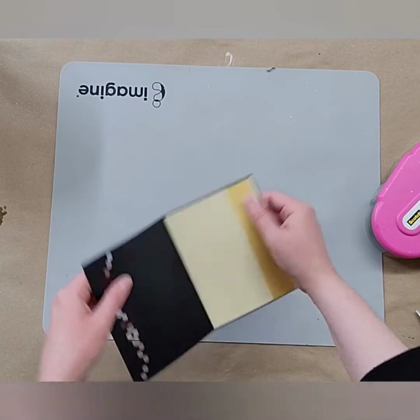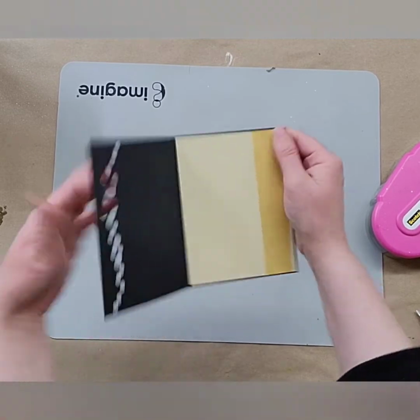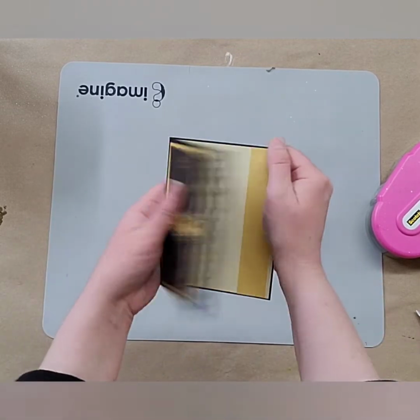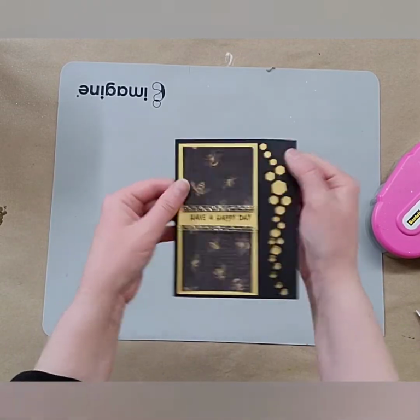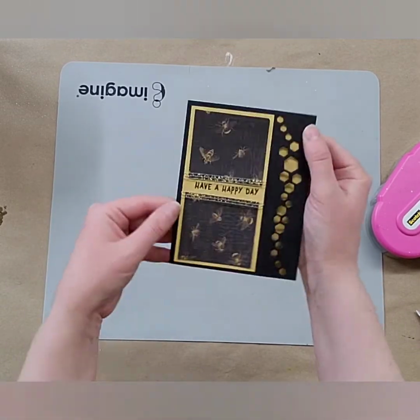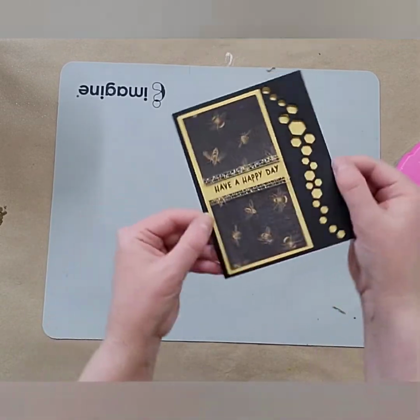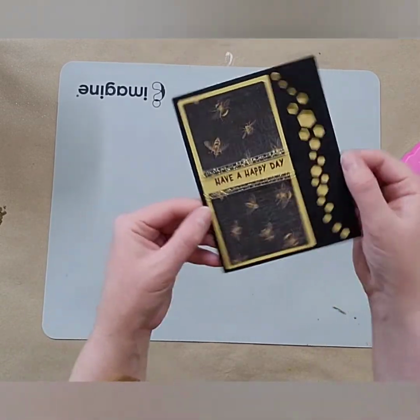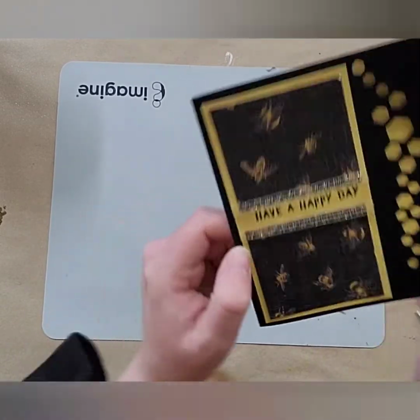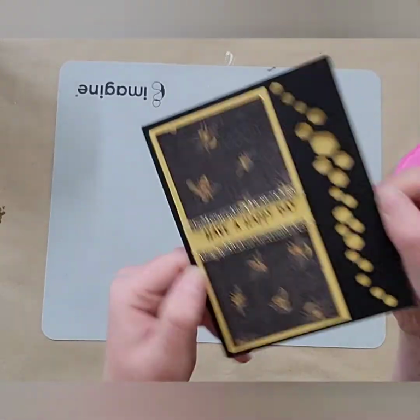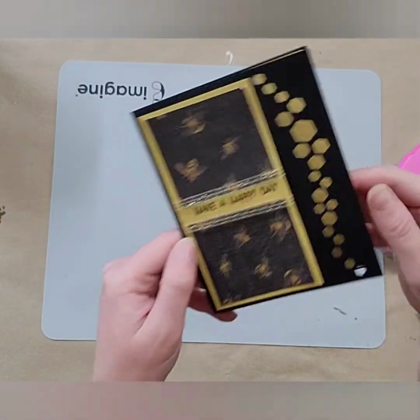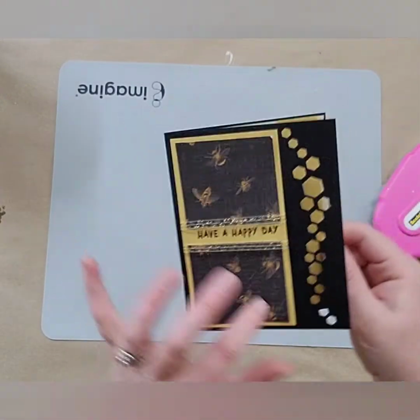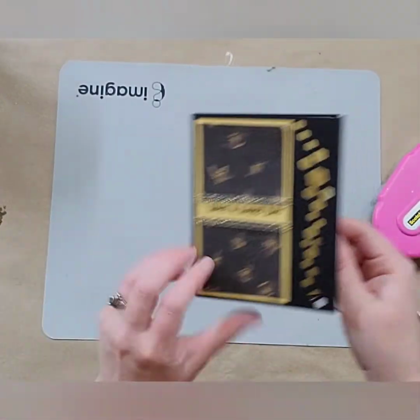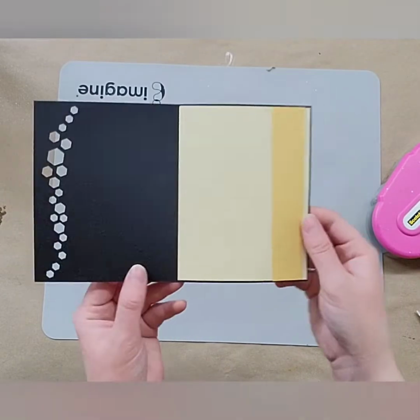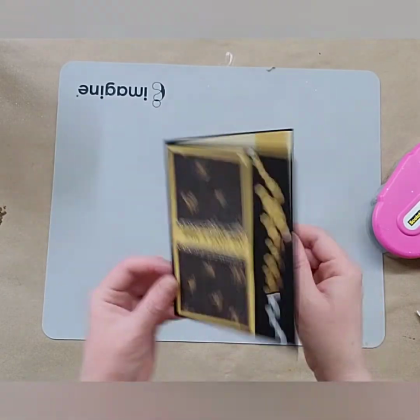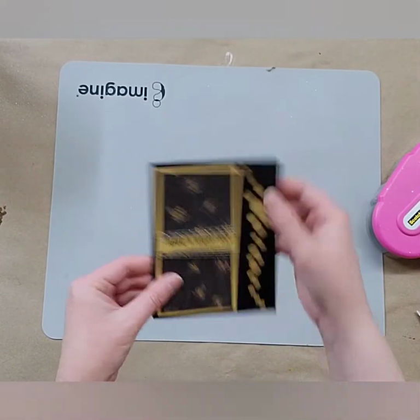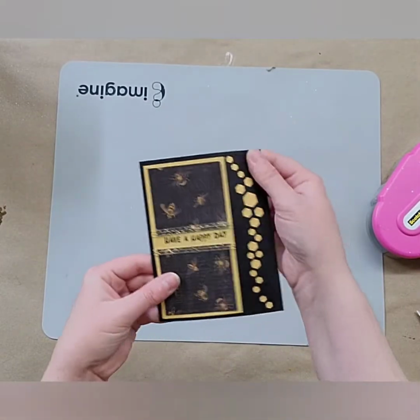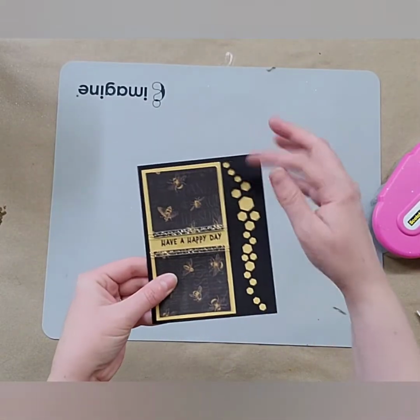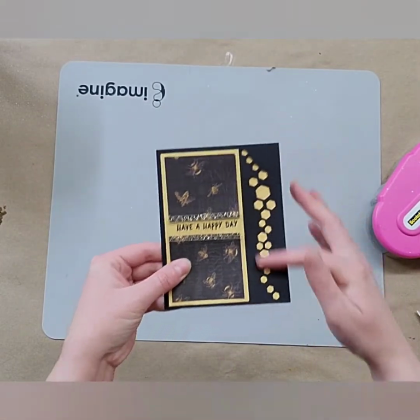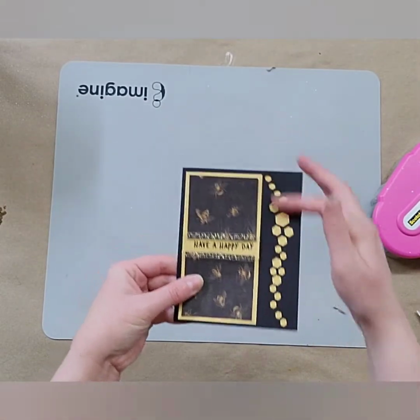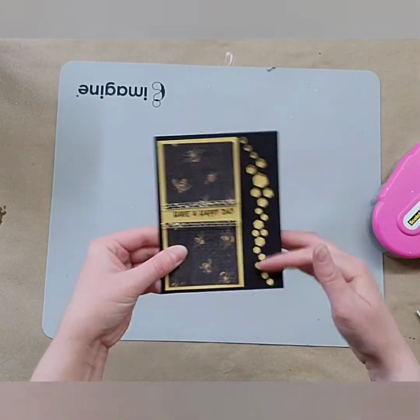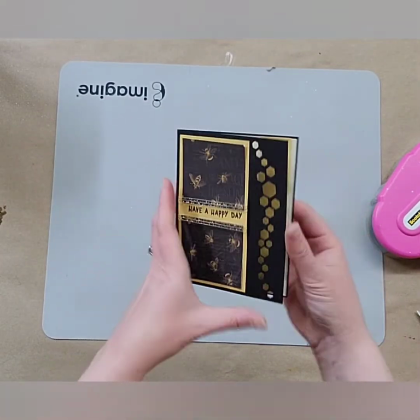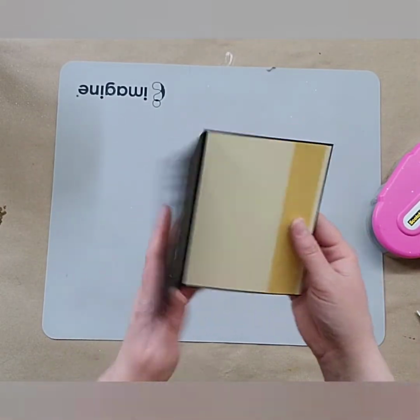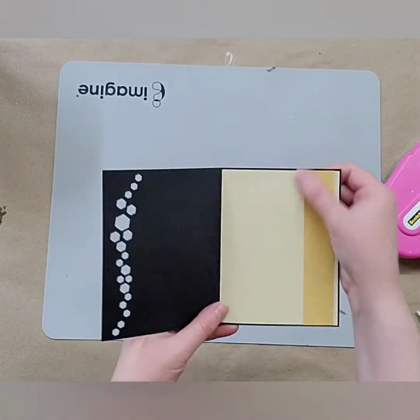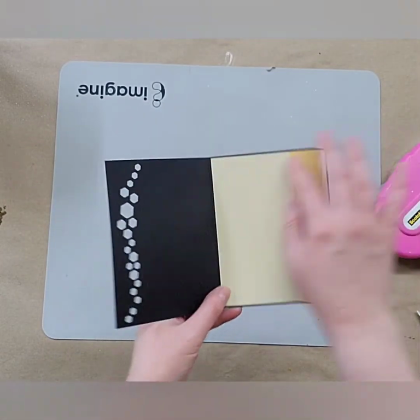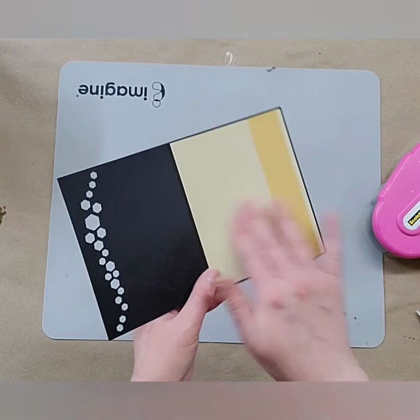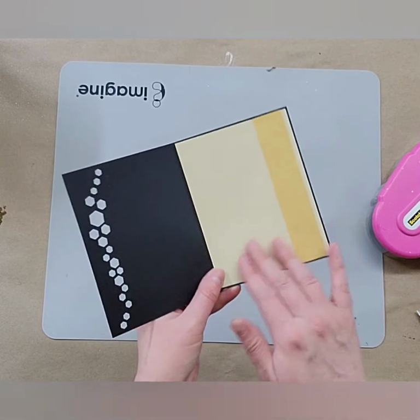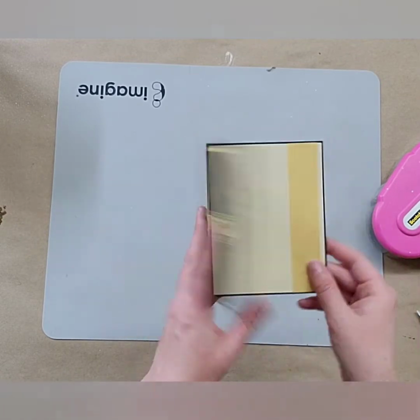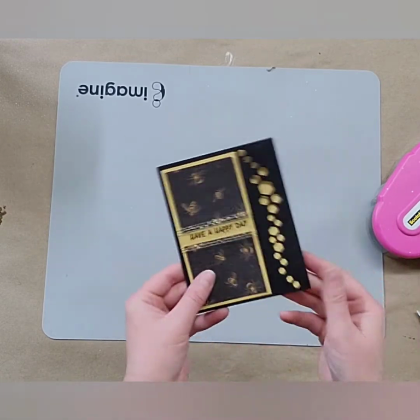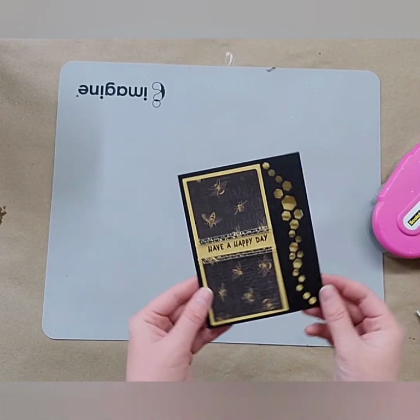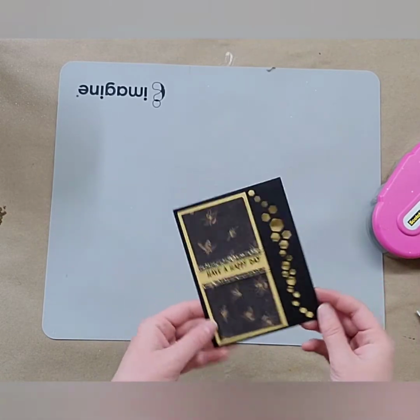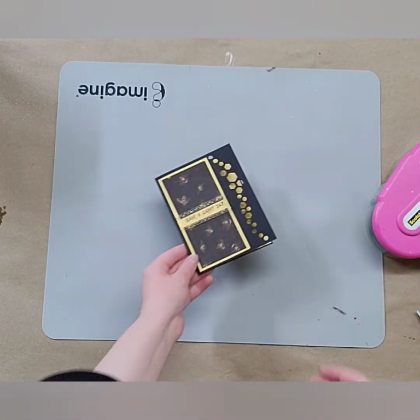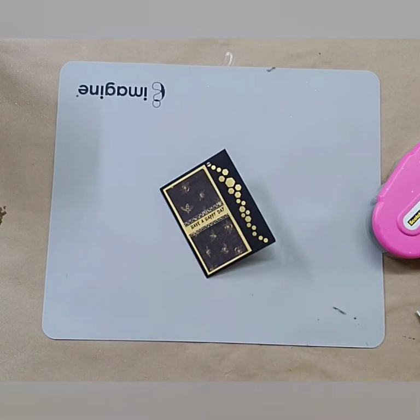So there we have card number one. Isn't that fun — a 'Have a Happy Day' card? I just love it. I love having the little yellow peek through on the little hexagon. And then you have a nice spot on the inside to write your little message. All right, on to the next card!